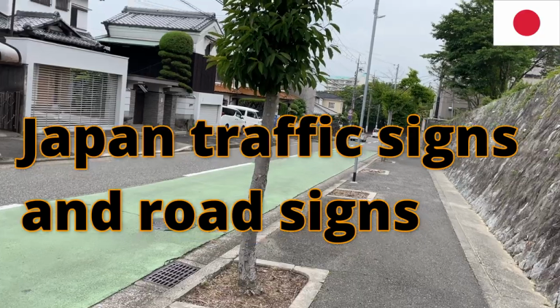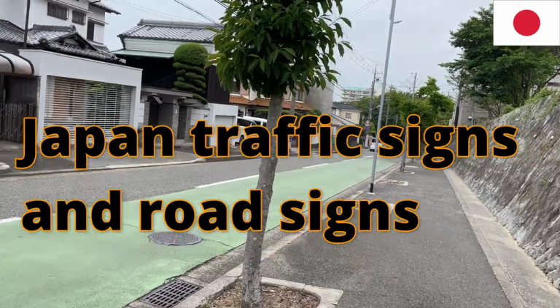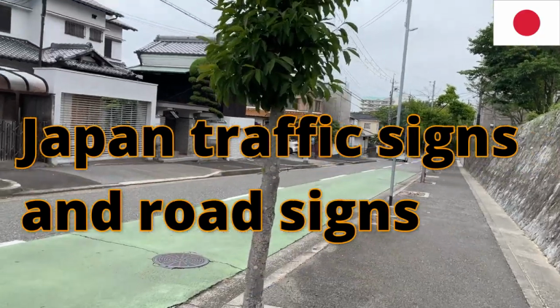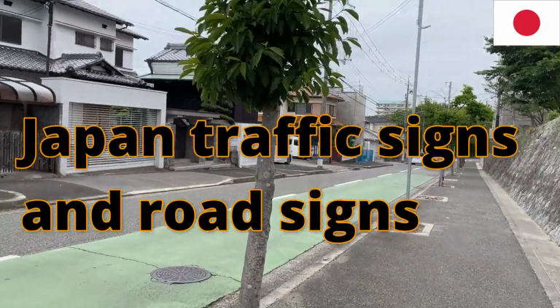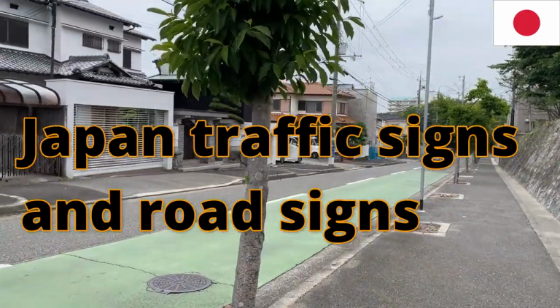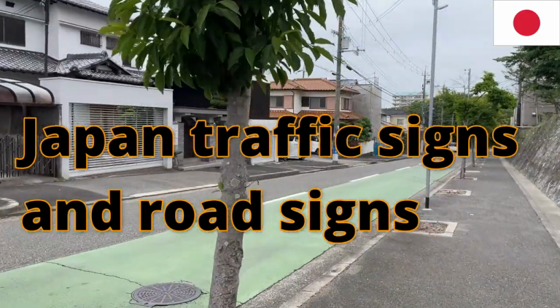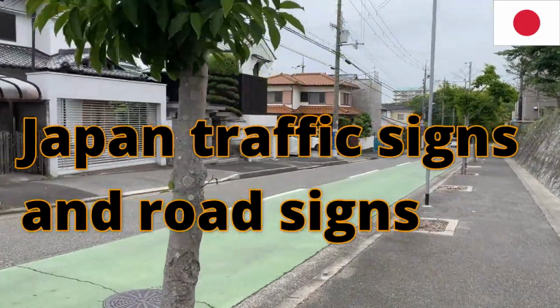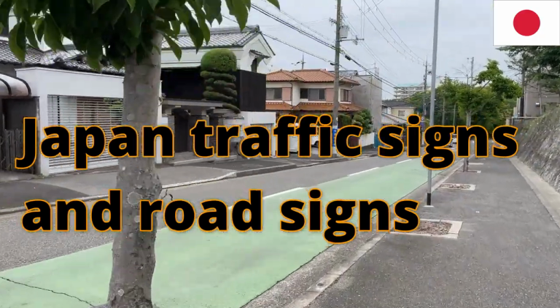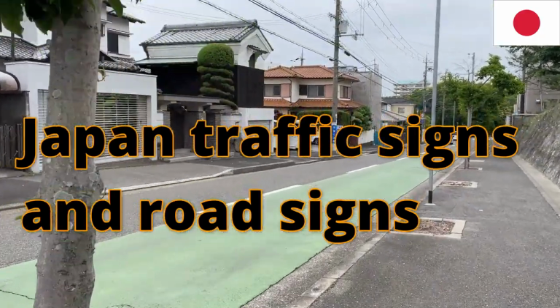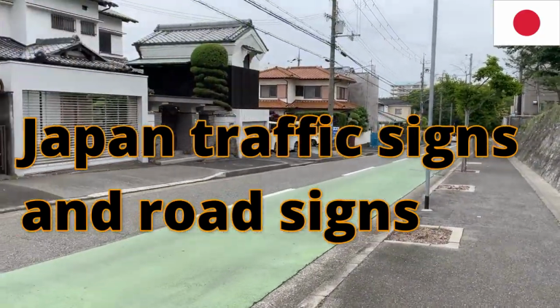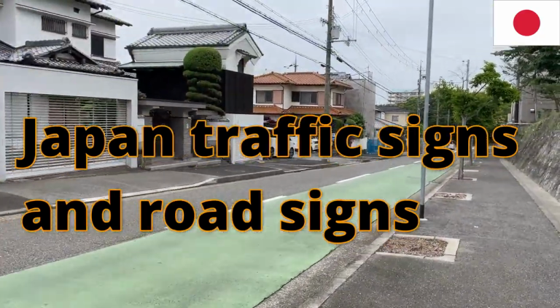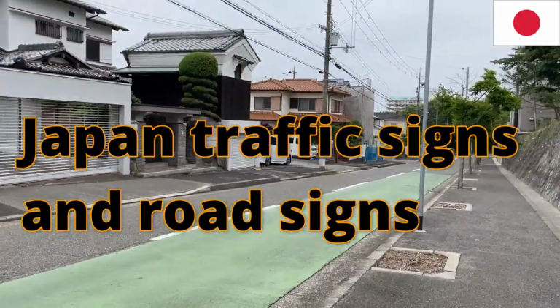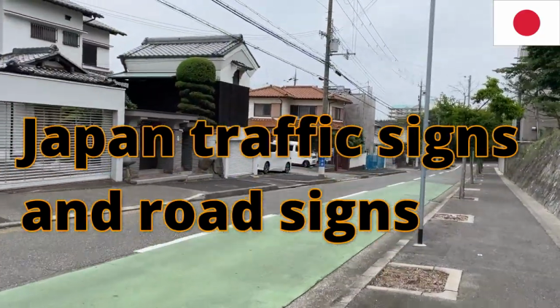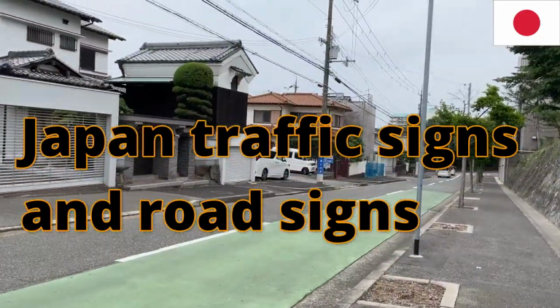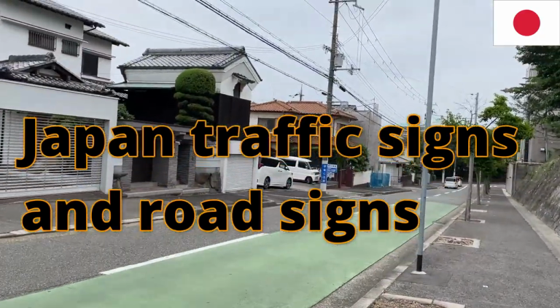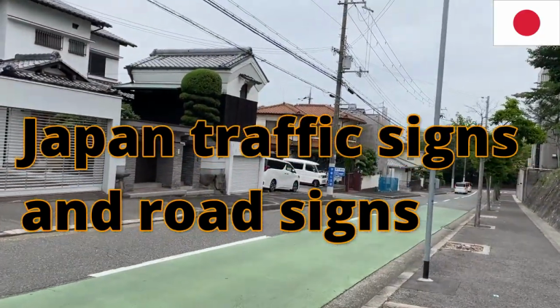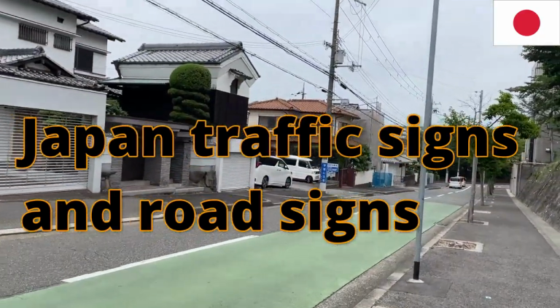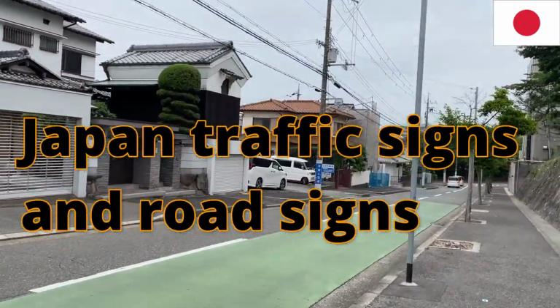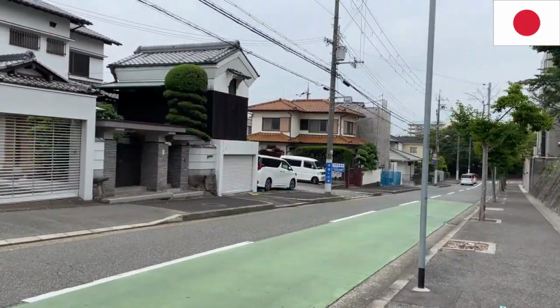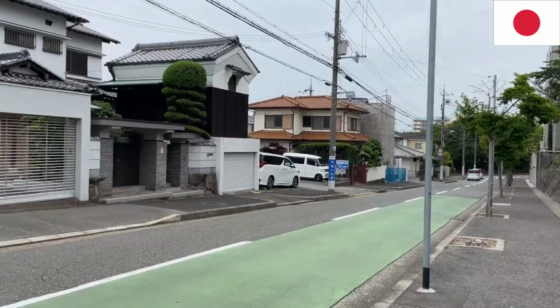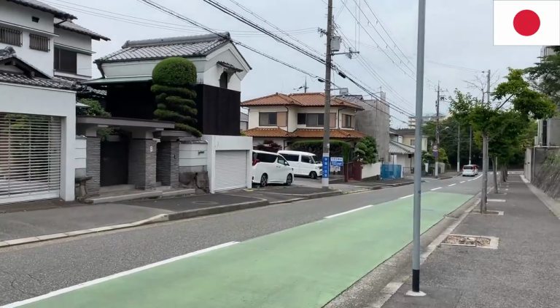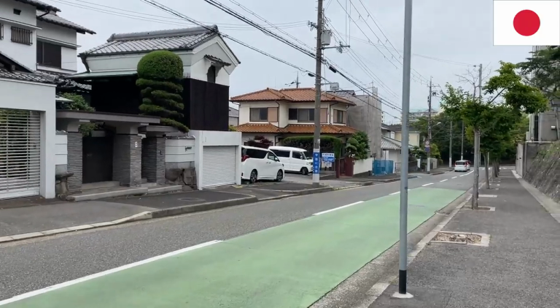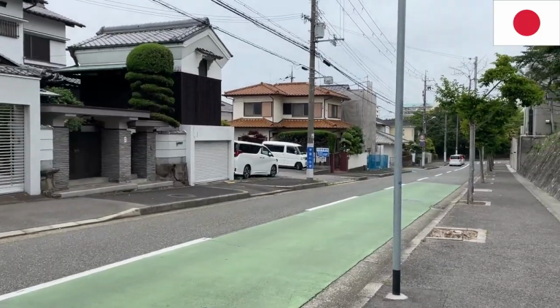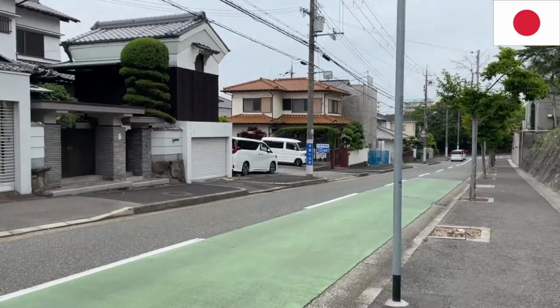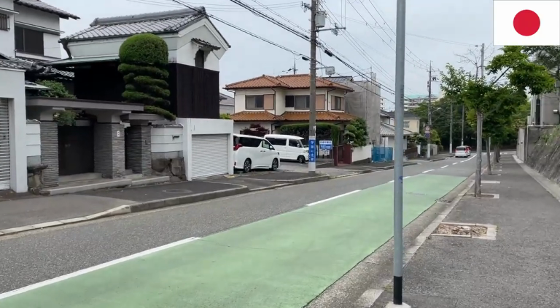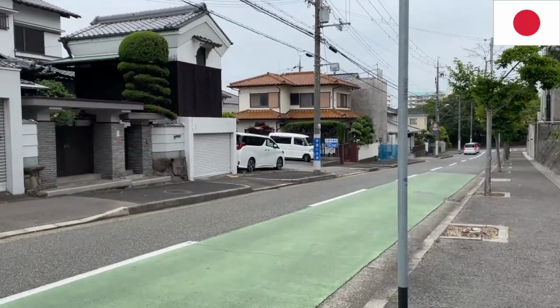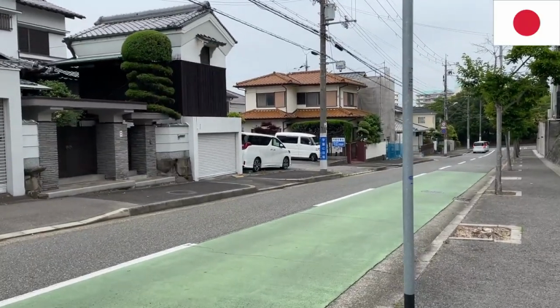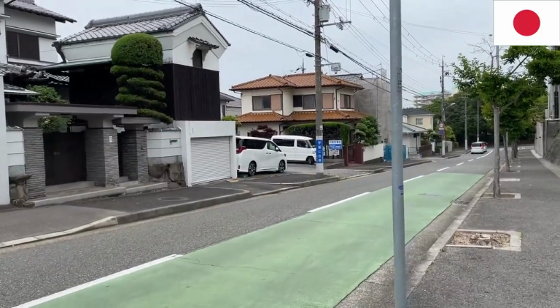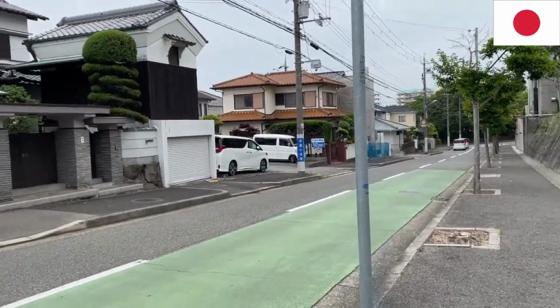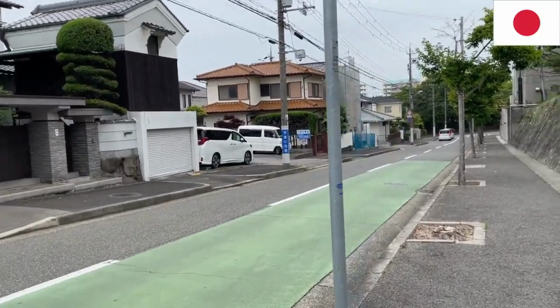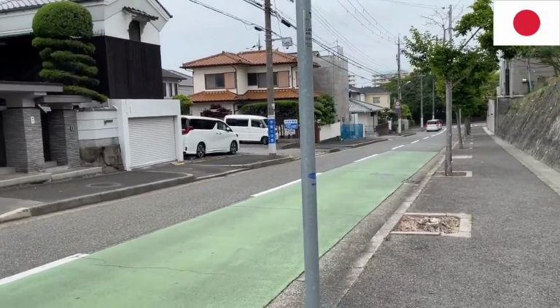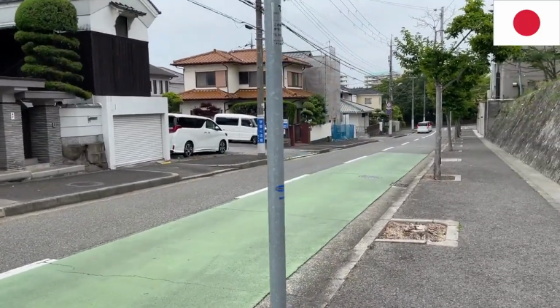Hi everyone, it's James in Japan. I'm out running and I decided to make a video about traffic rules.